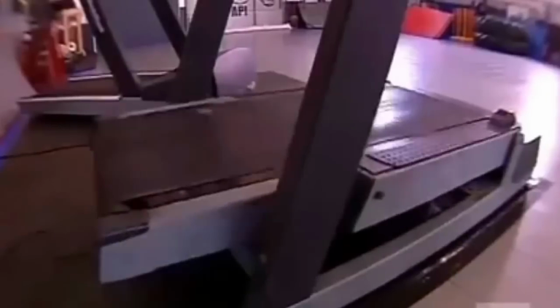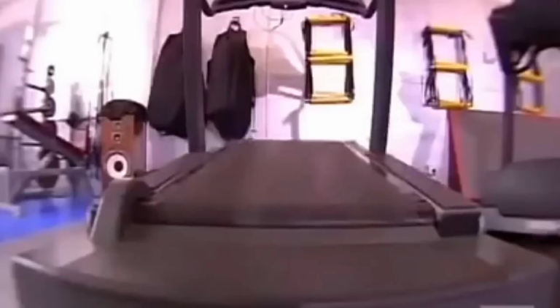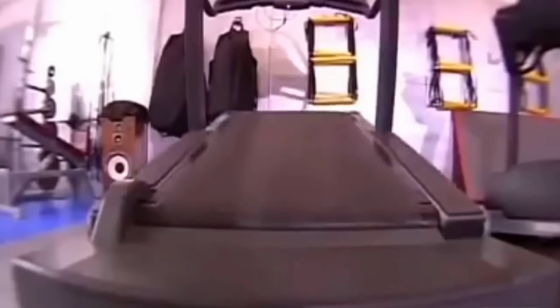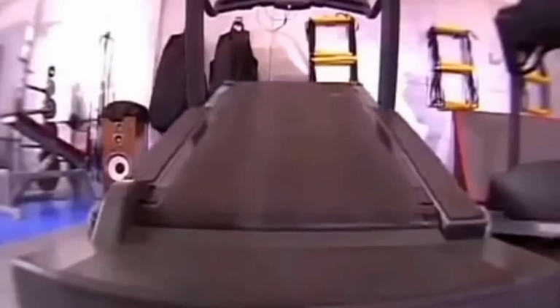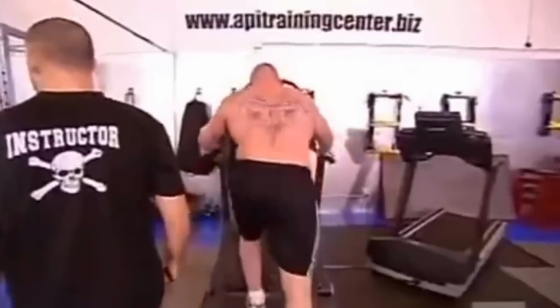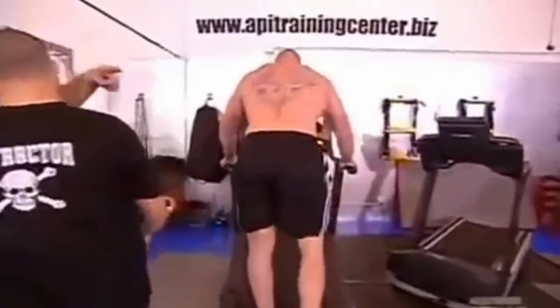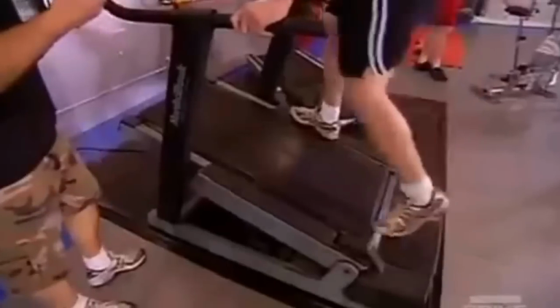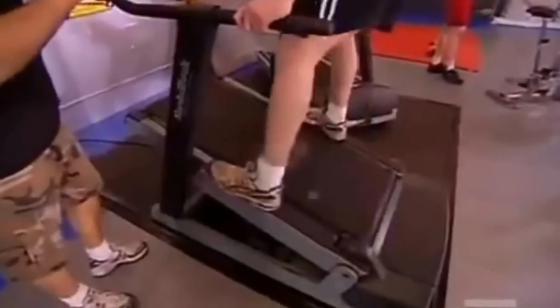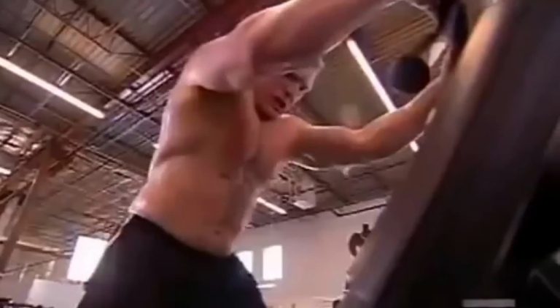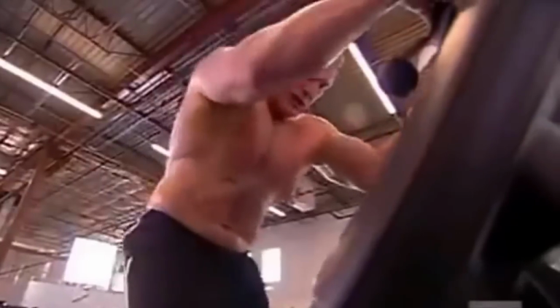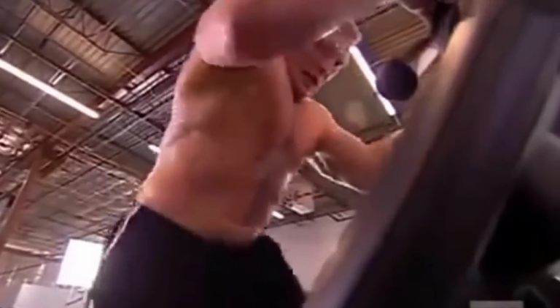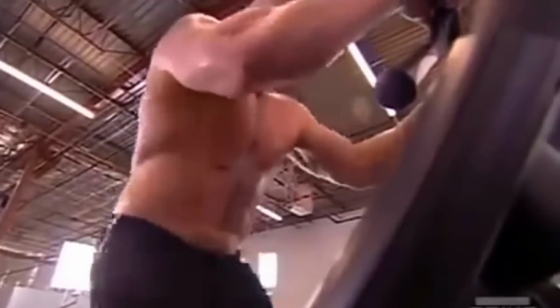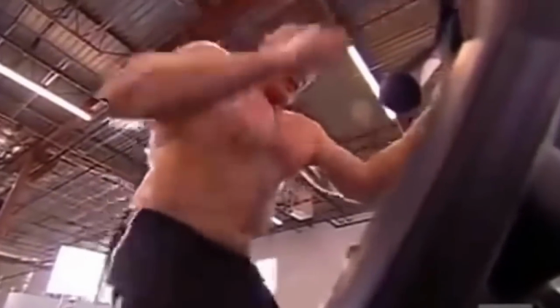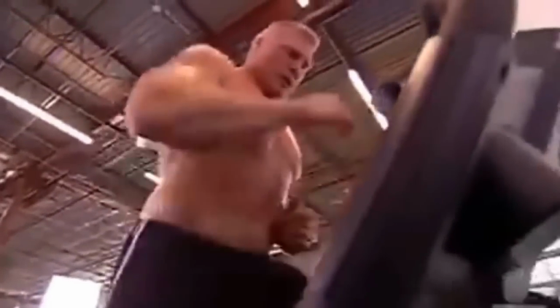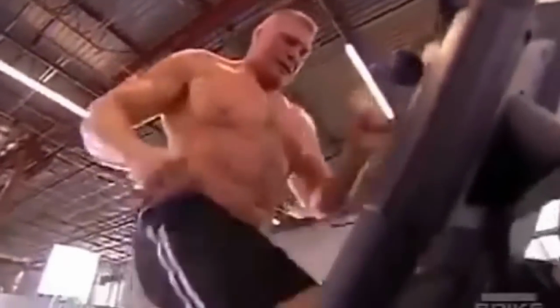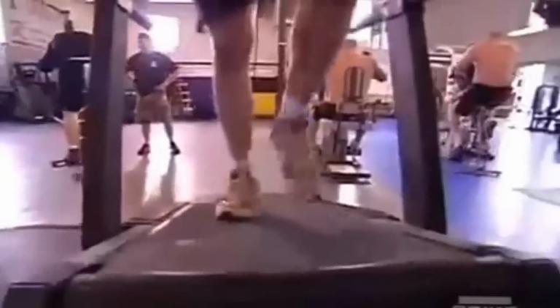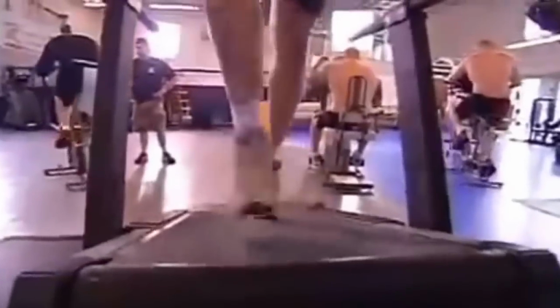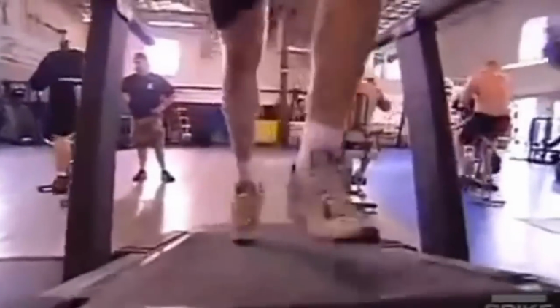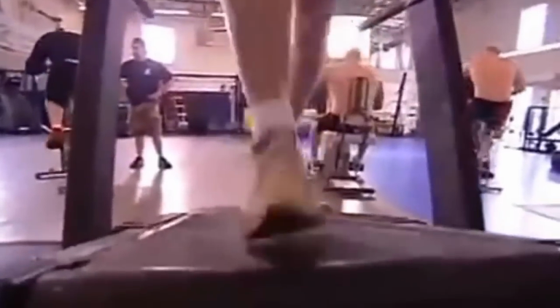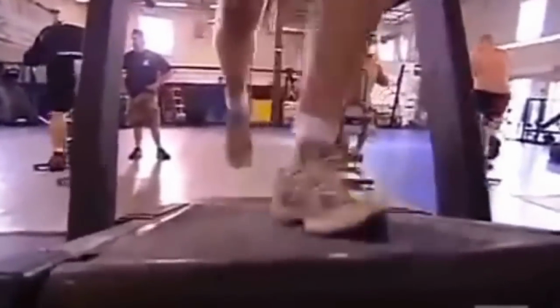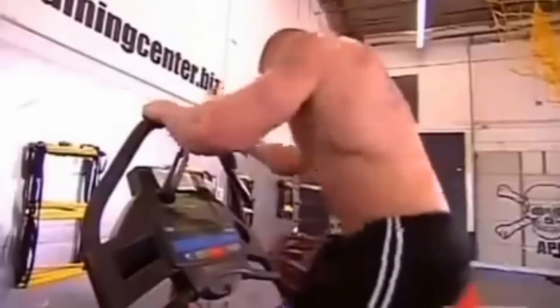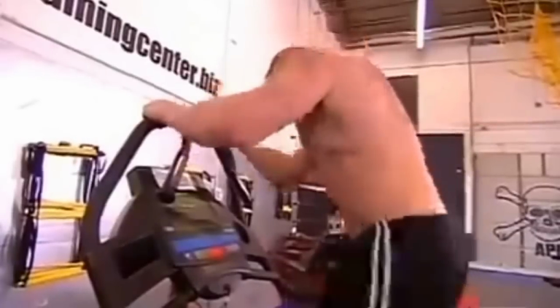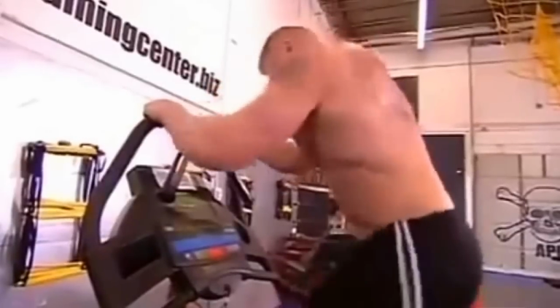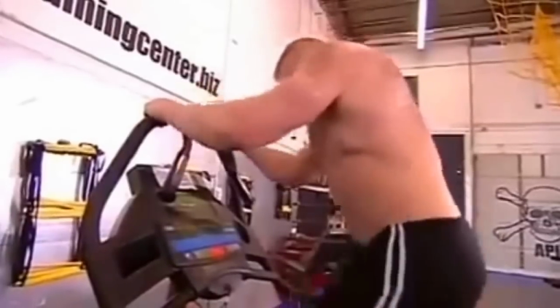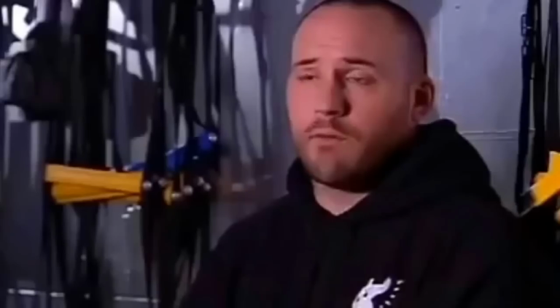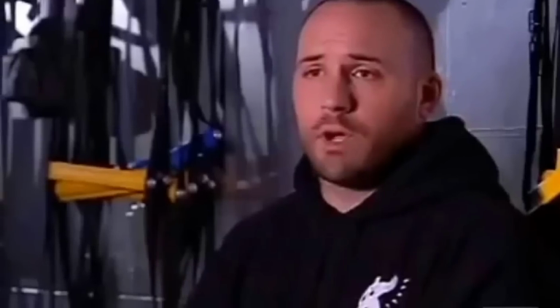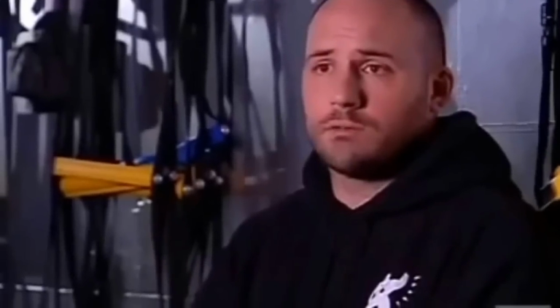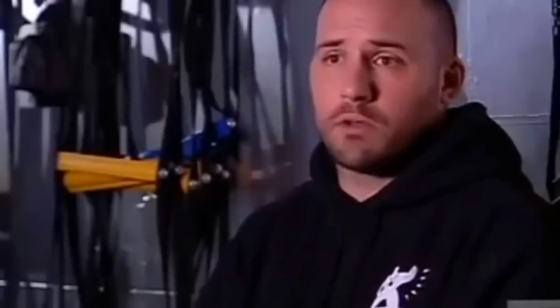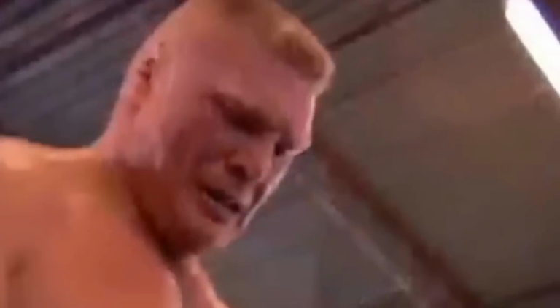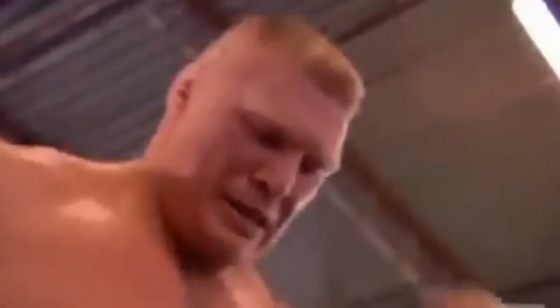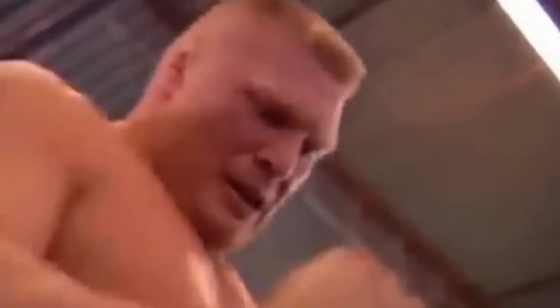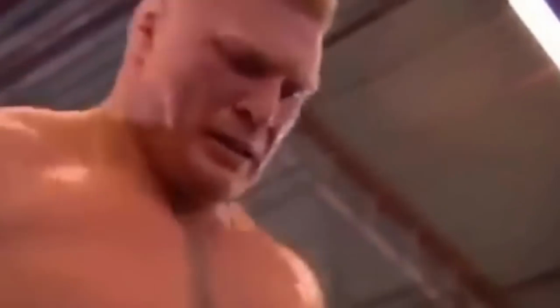The third station is the incline treadmill. On the incline treadmill it's solely your legs and you're running up this hill as fast as you can. It's like running up one of the steepest hills you've ever run up in your life.